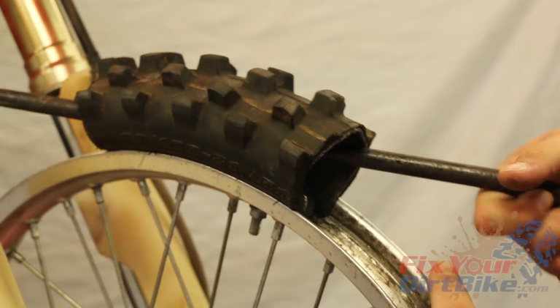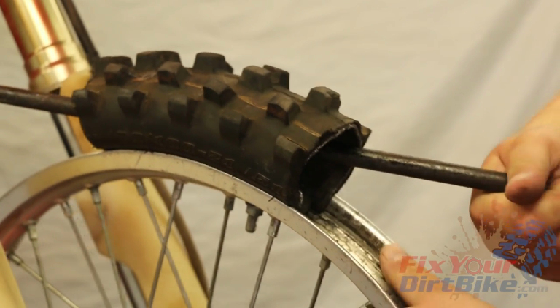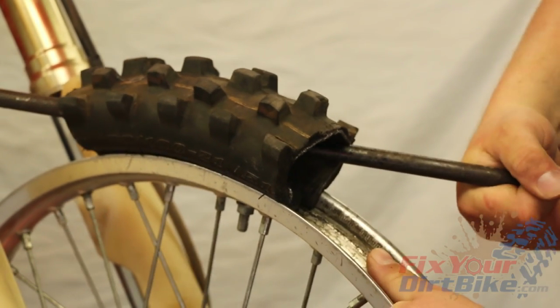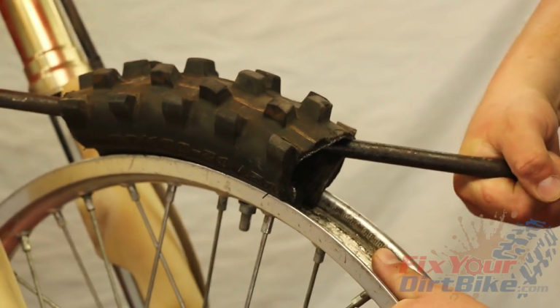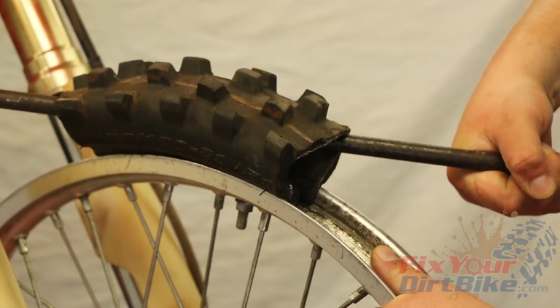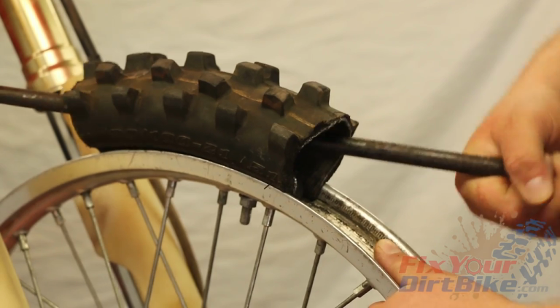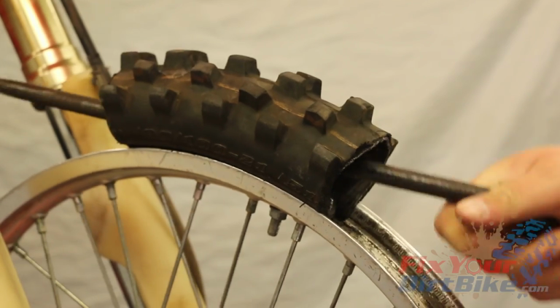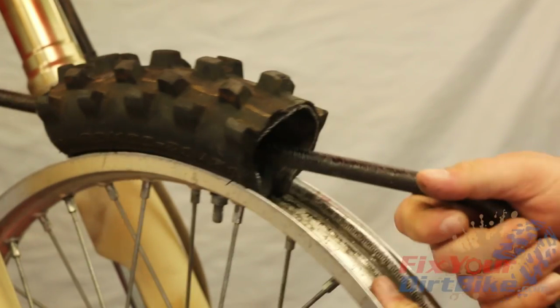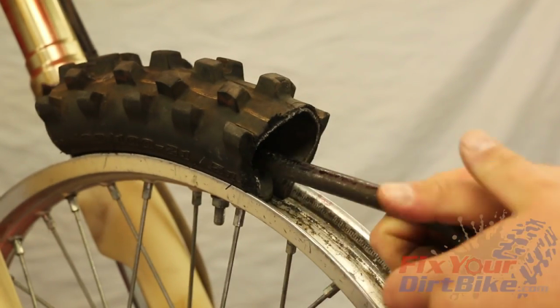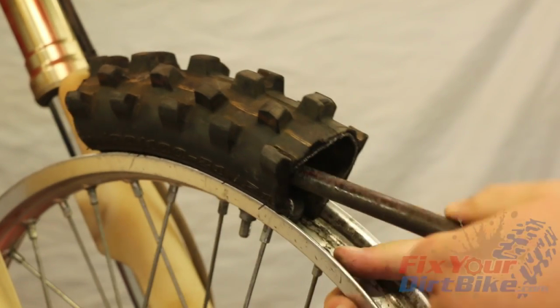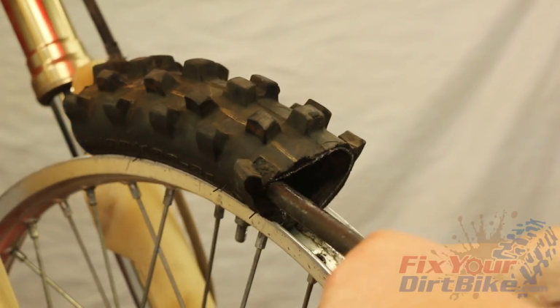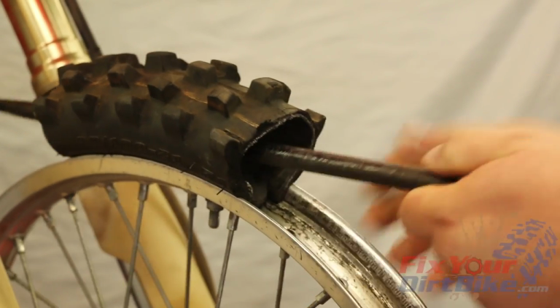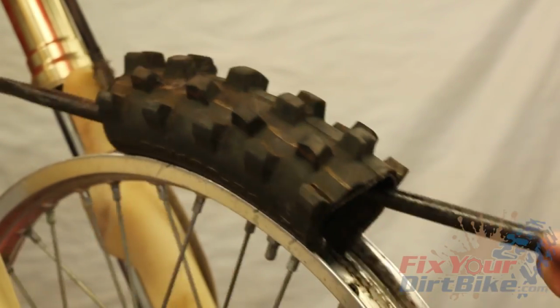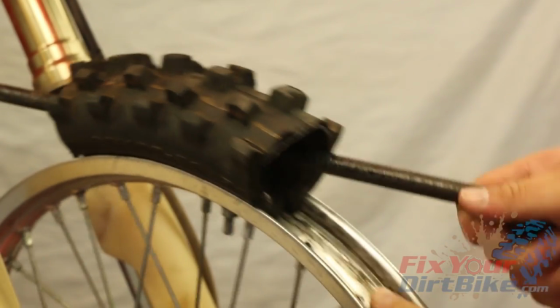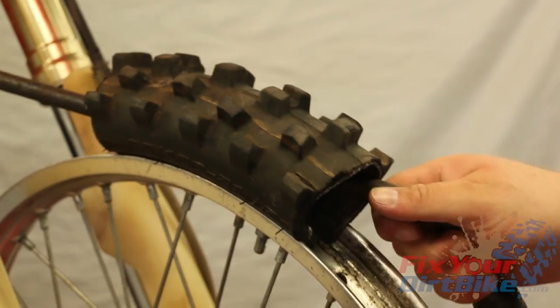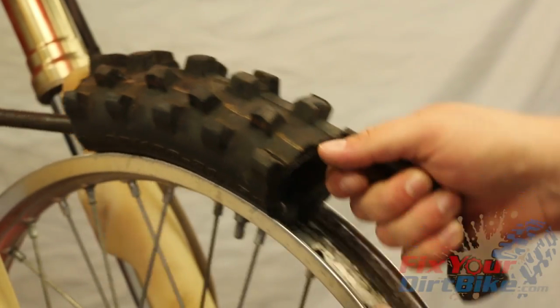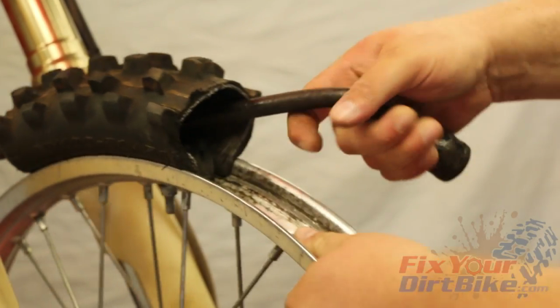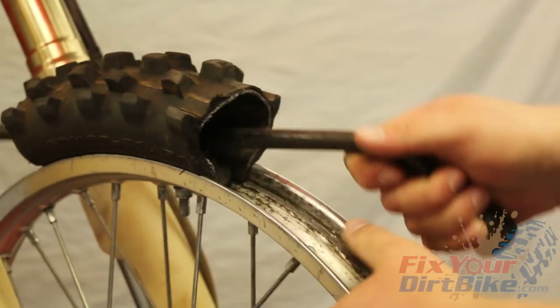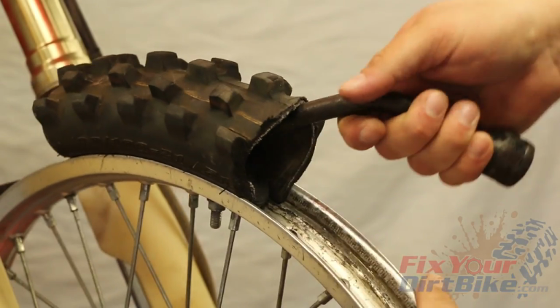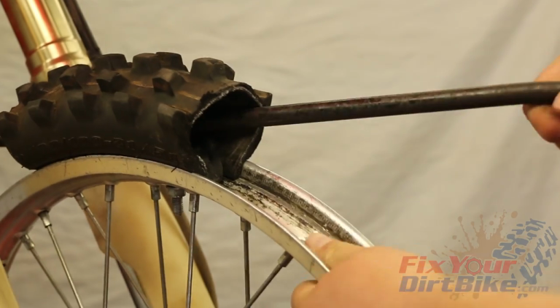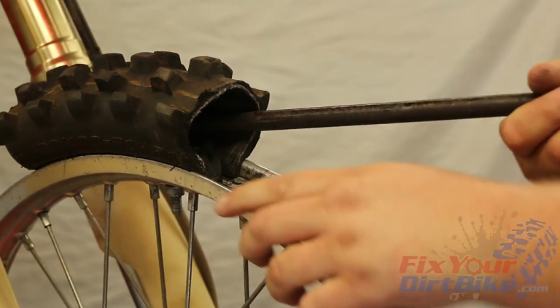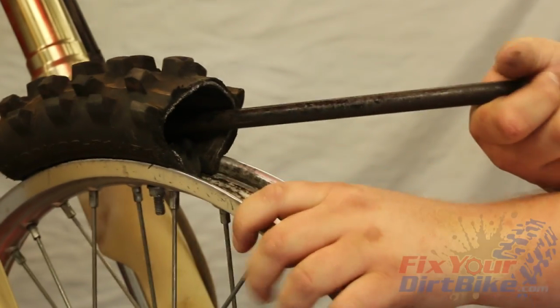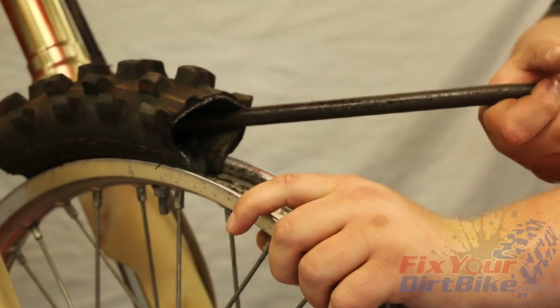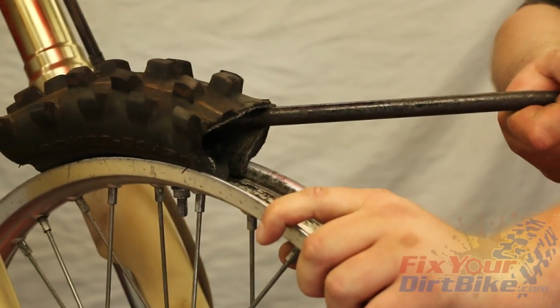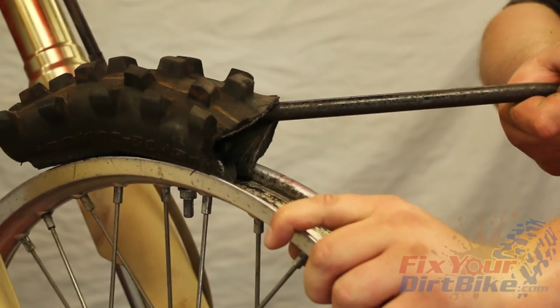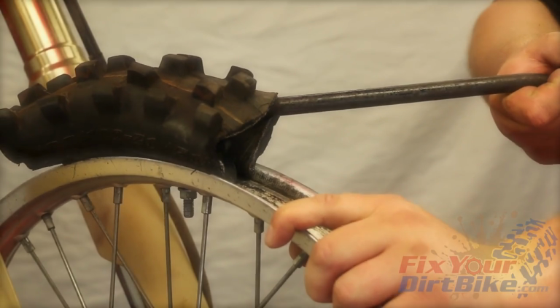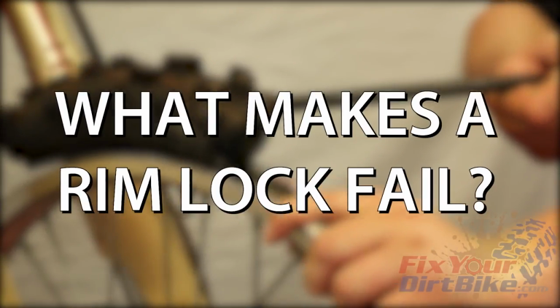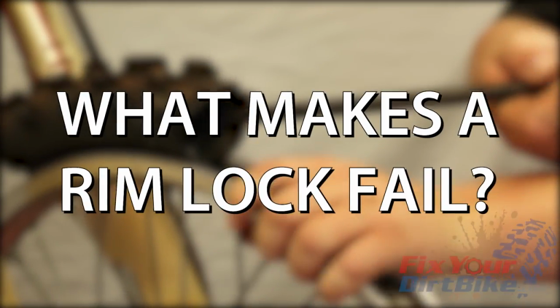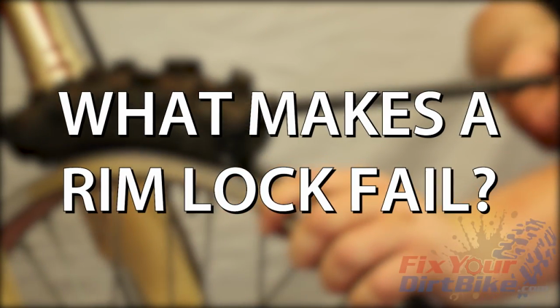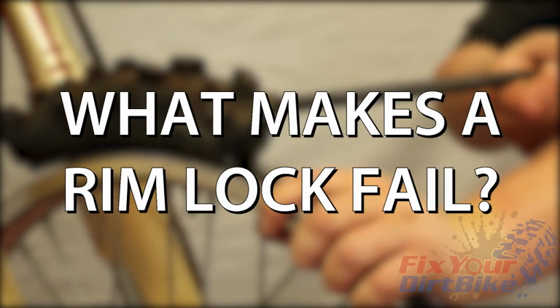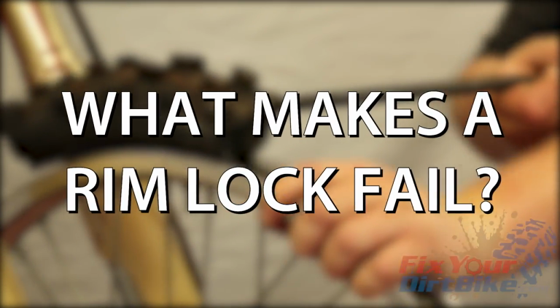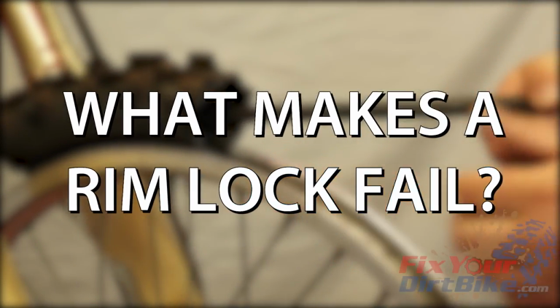I am well aware that I can't put the same amount of force on this tire that it would see in use, but you get the idea. You can see how well a properly seated RimLock works, so let's talk about what makes it not work.